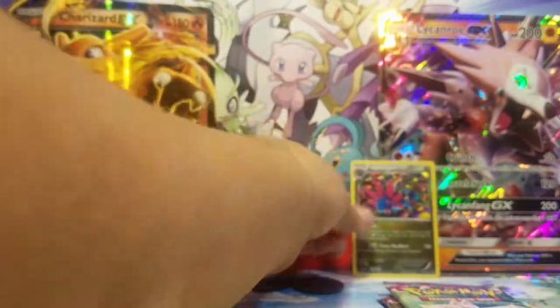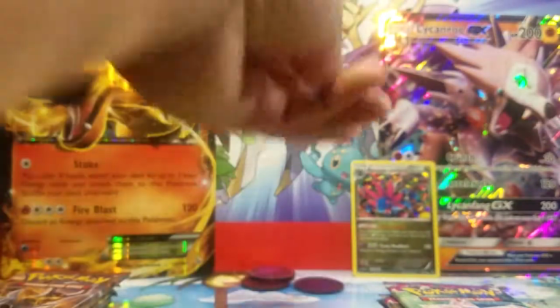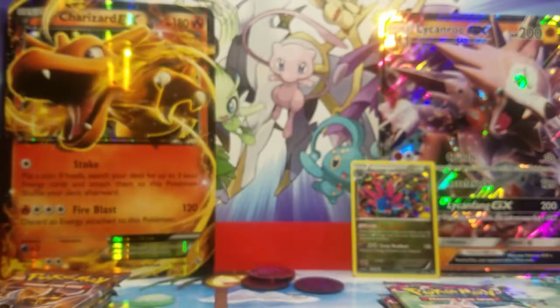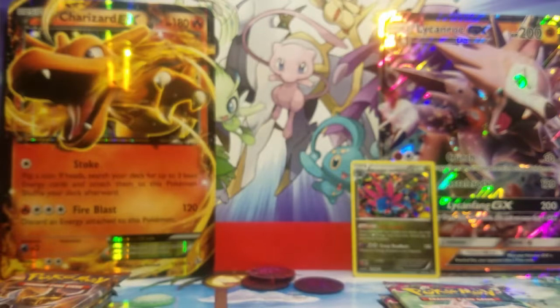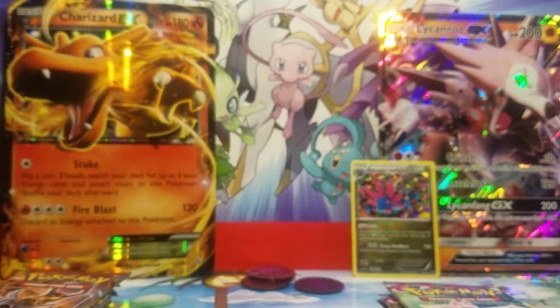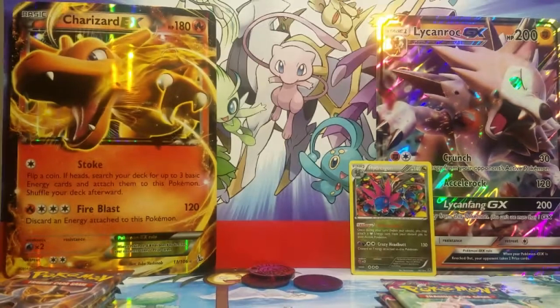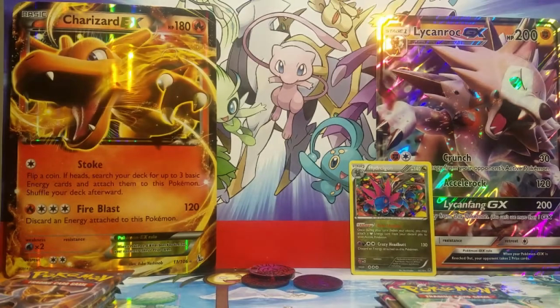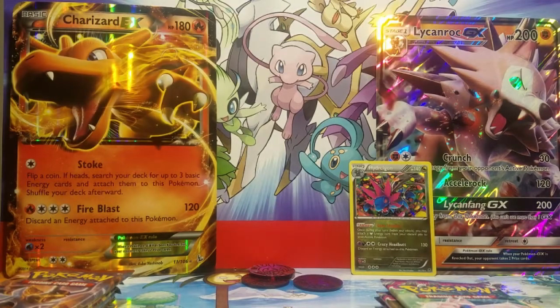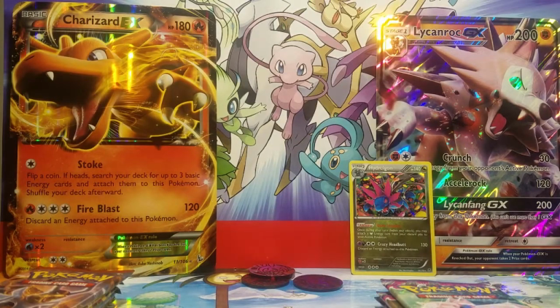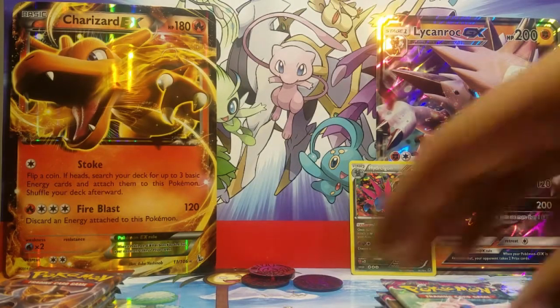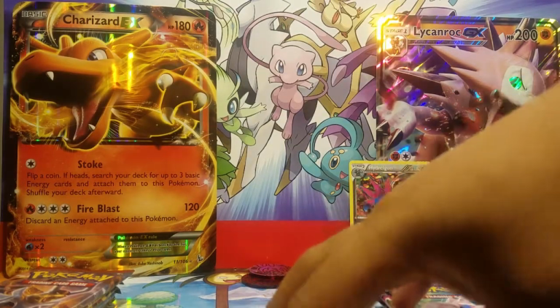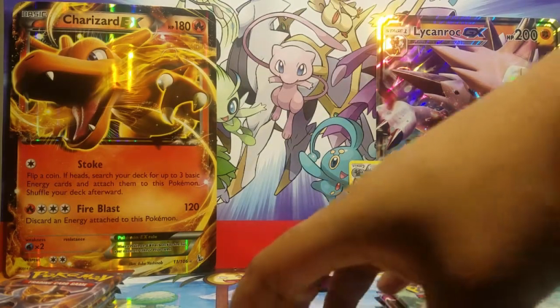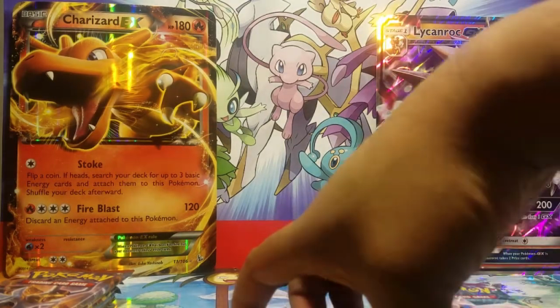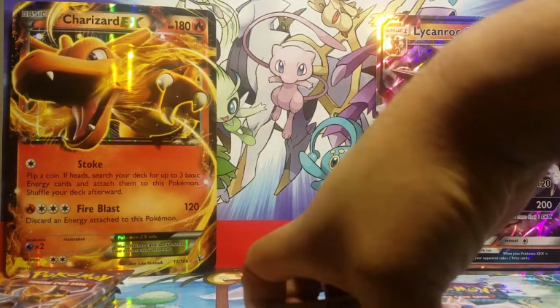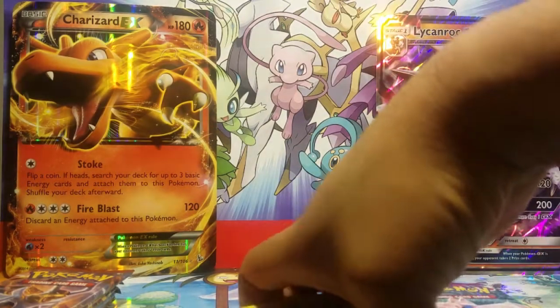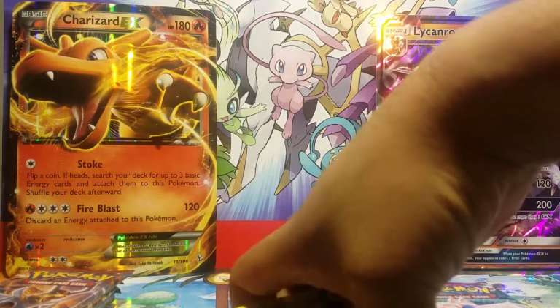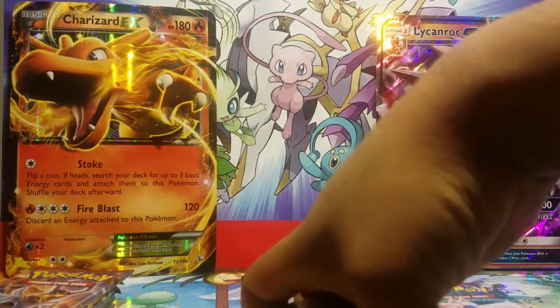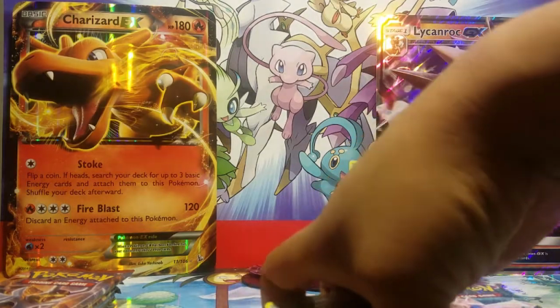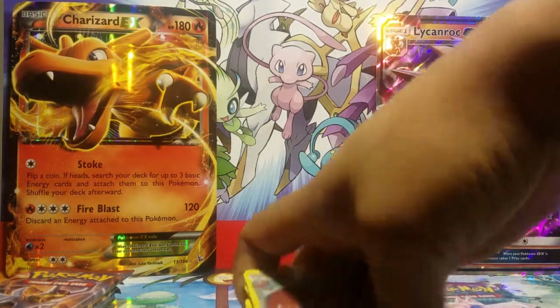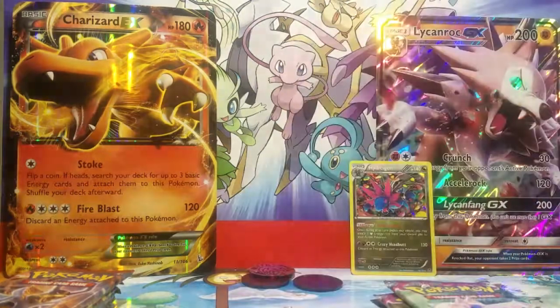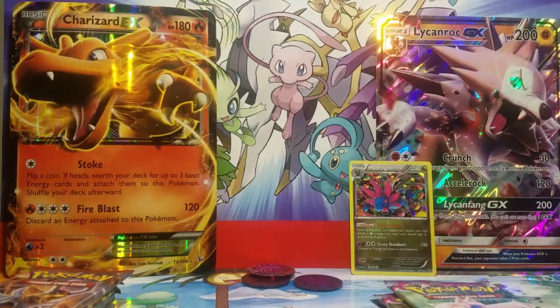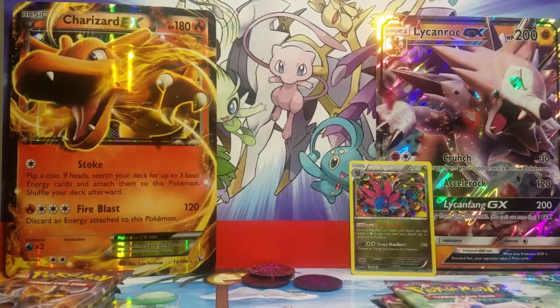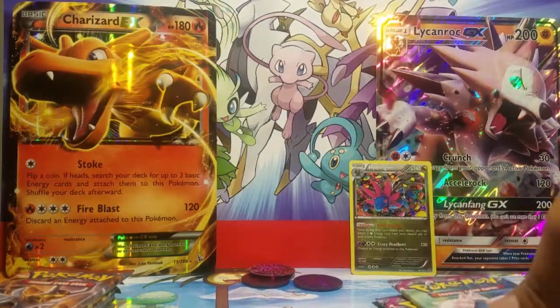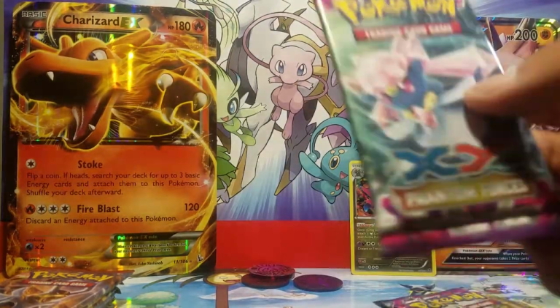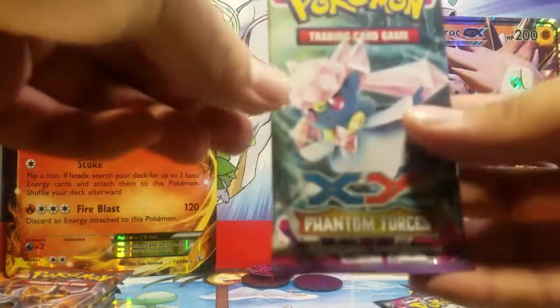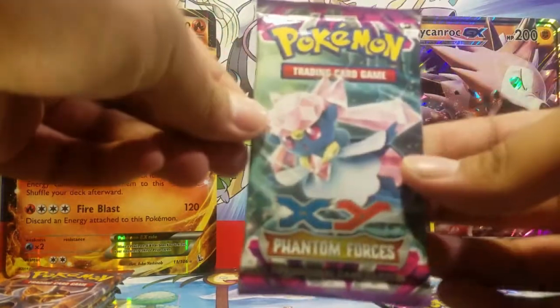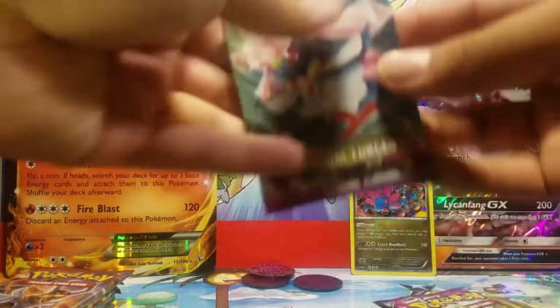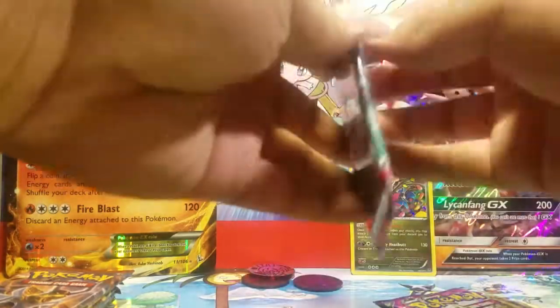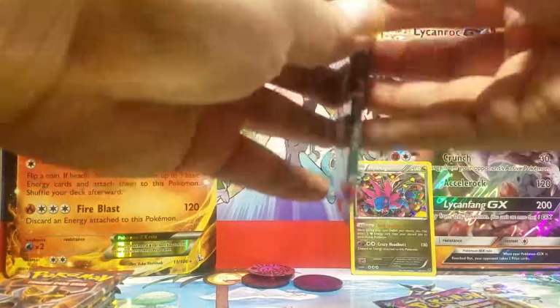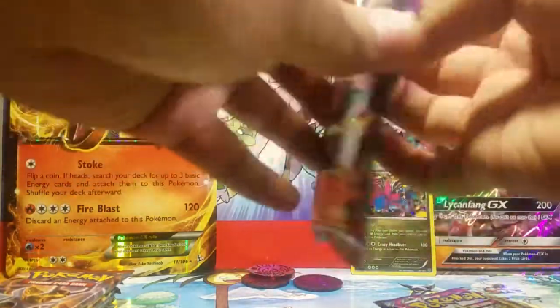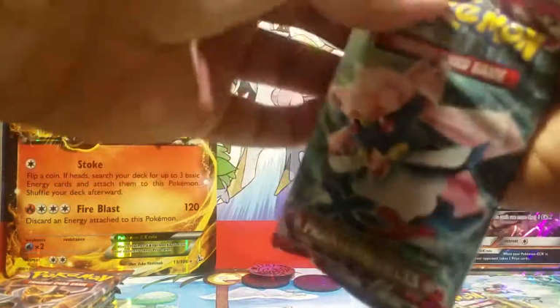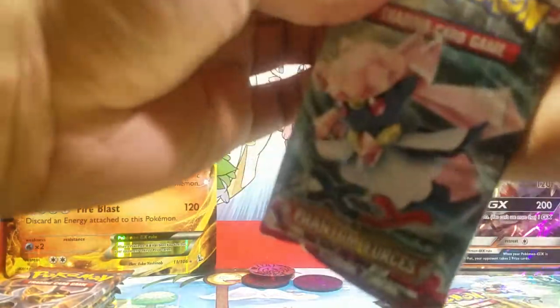If you like the Hydreigon GX in the back, please leave a like — just click the like button. Then let us get into our next Phantom Forces pack. That's one point for Walmart mystery power box.